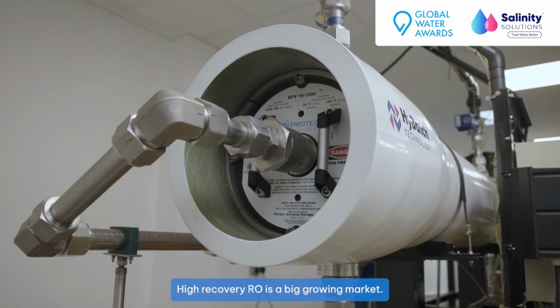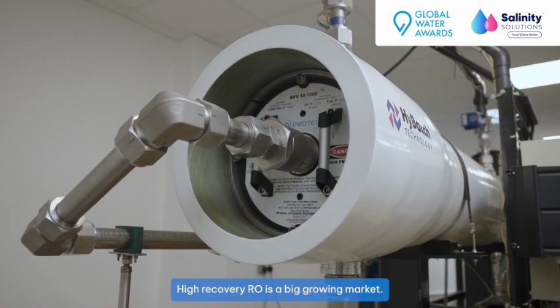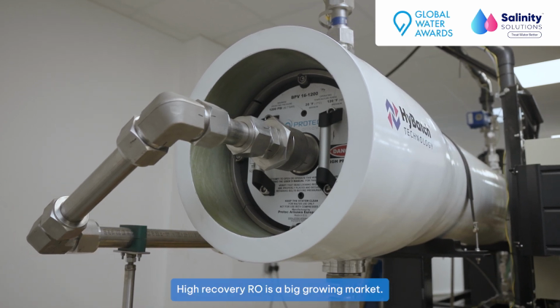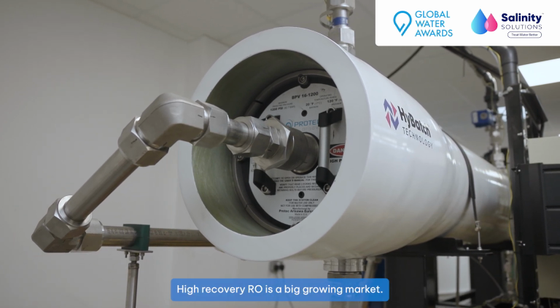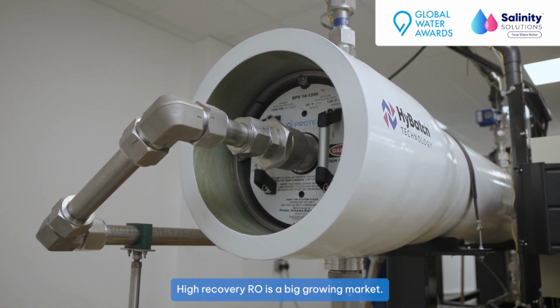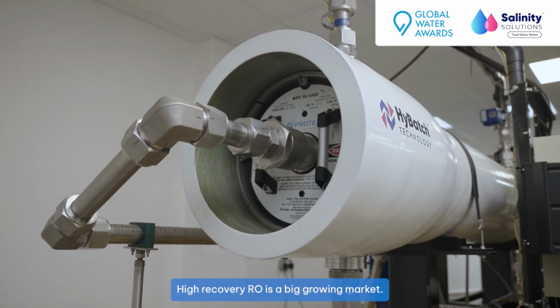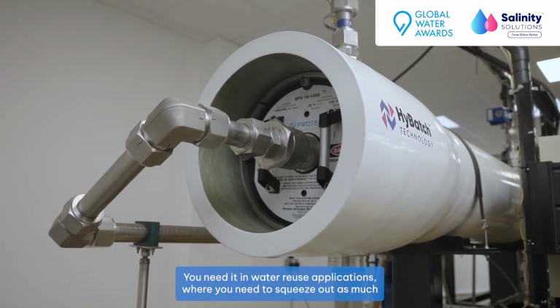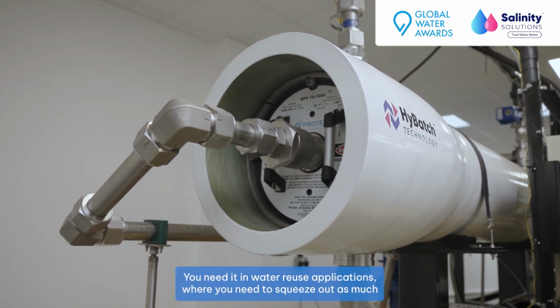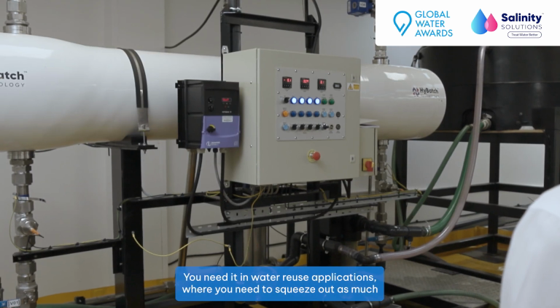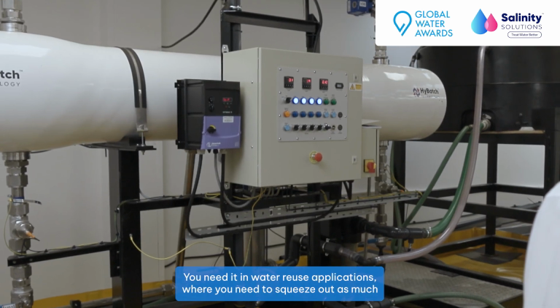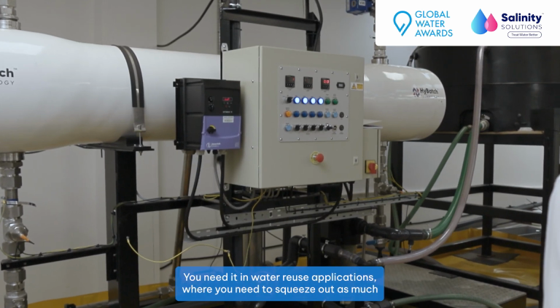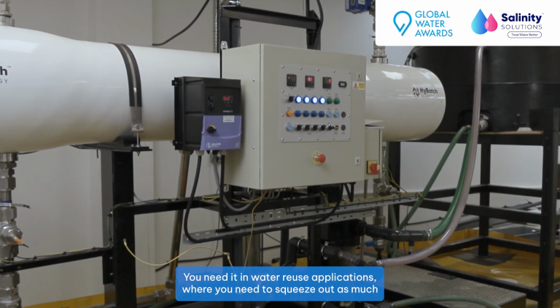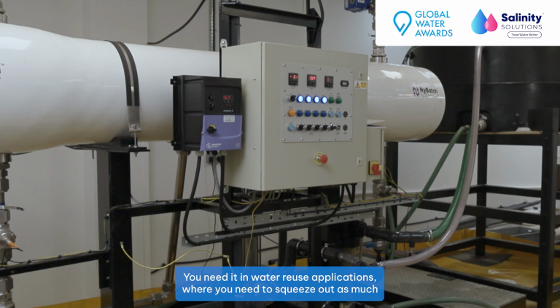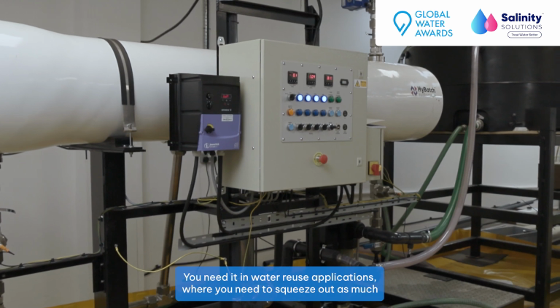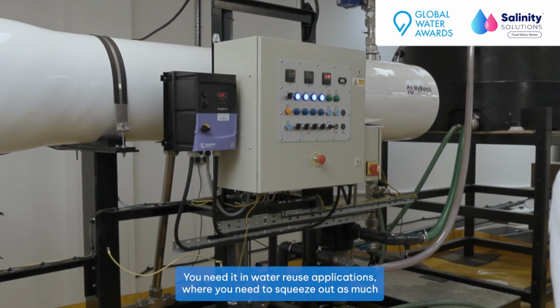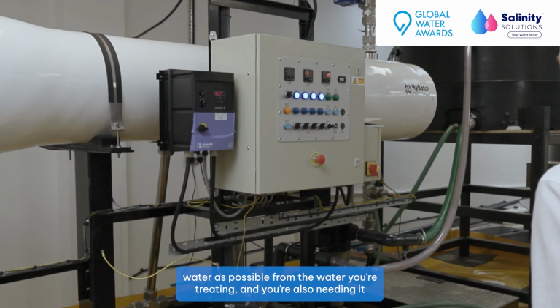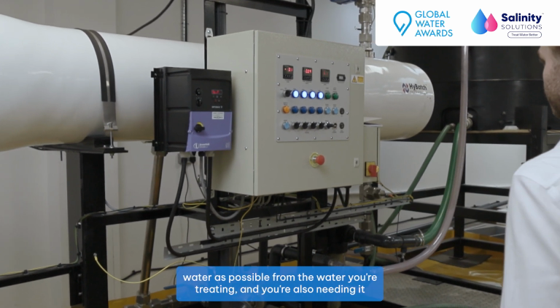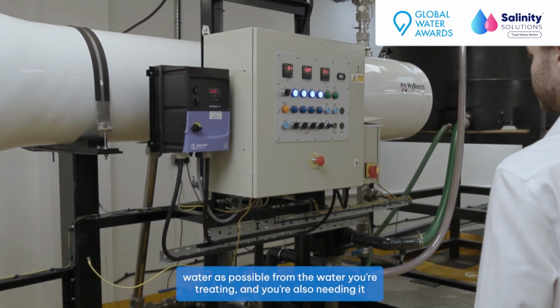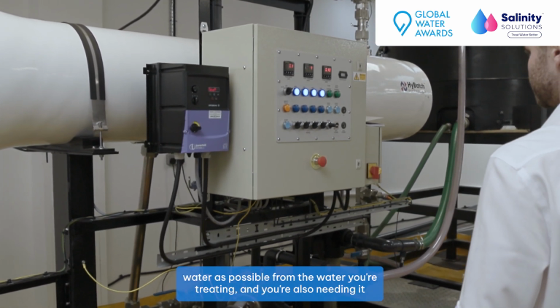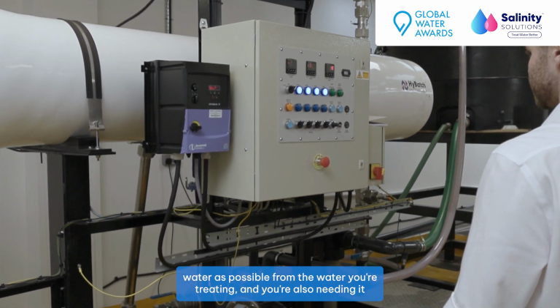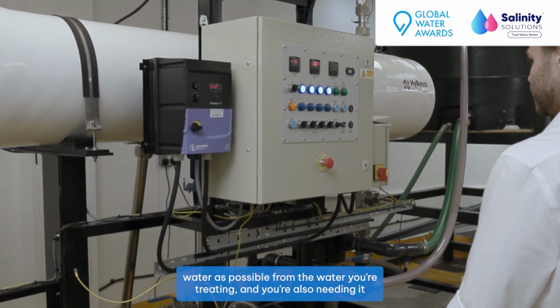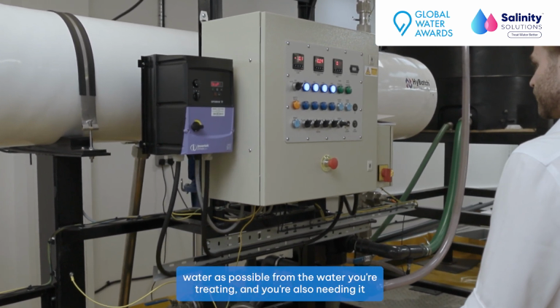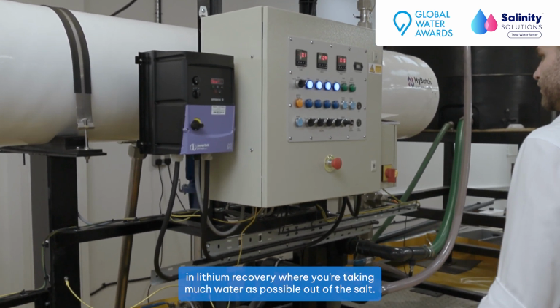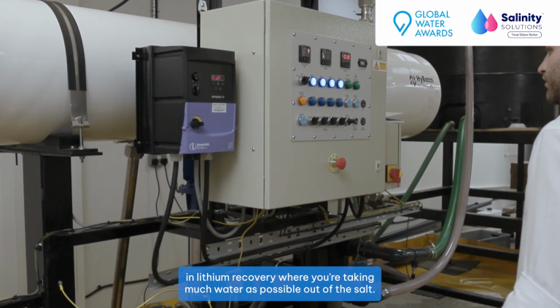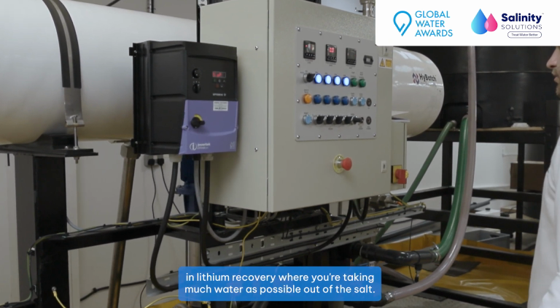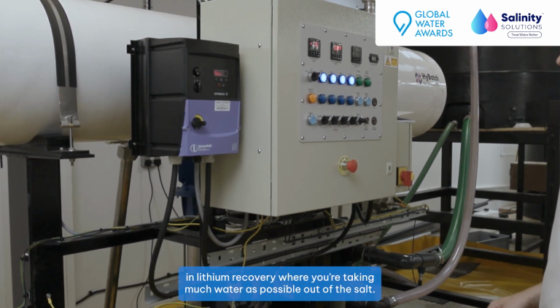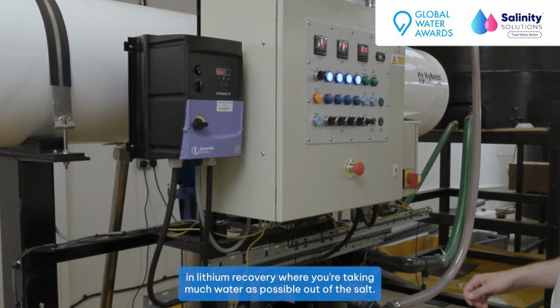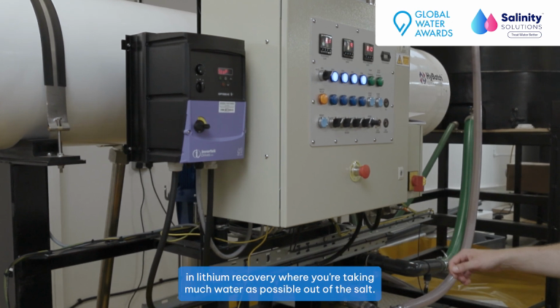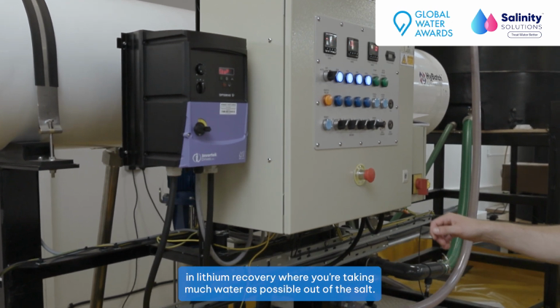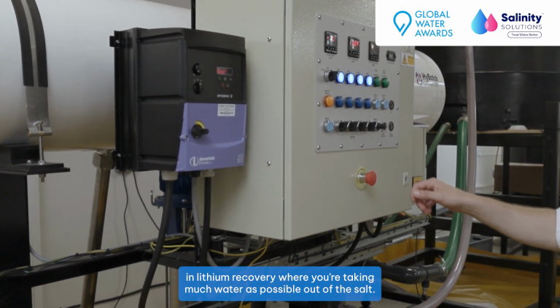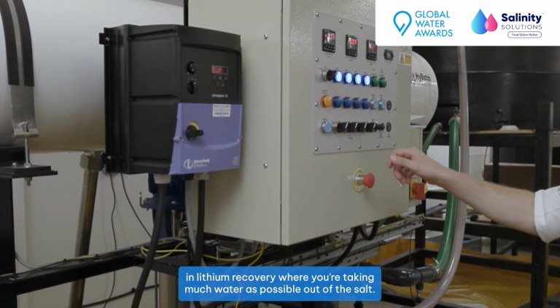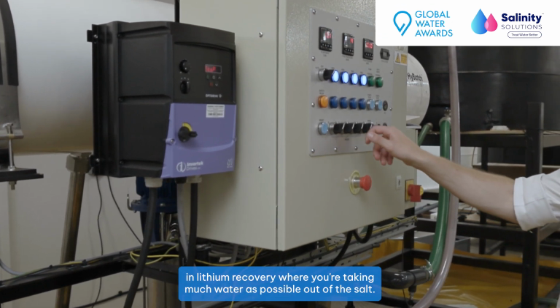High recovery RO is a big growing market. You need it in water reuse applications where you need to squeeze out as much water as possible from the water you're treating, and you're also needing it in lithium recovery where you're taking as much water as possible out of the soil.